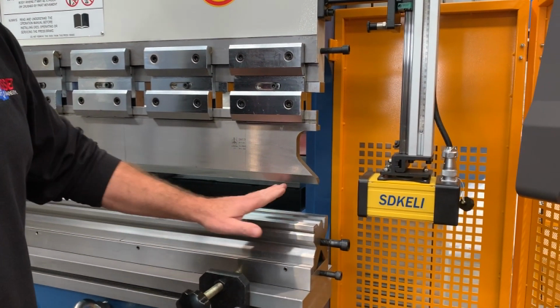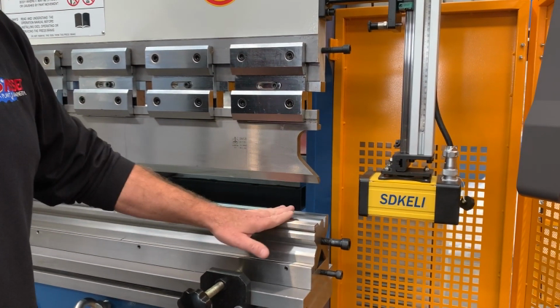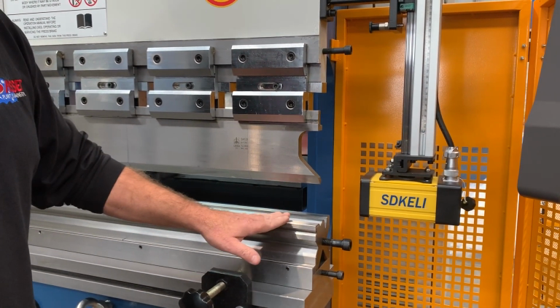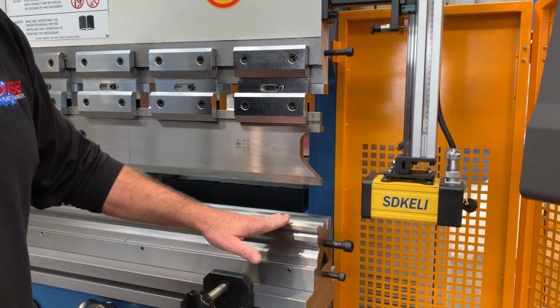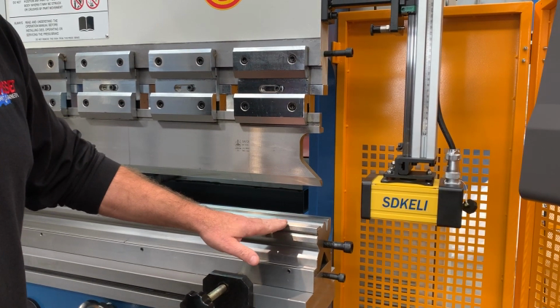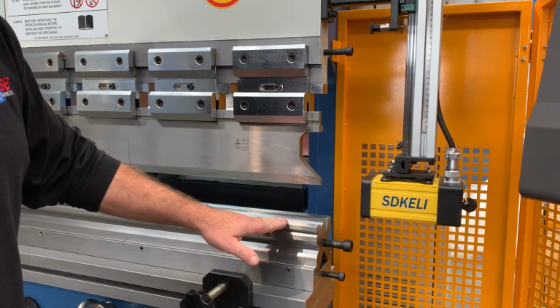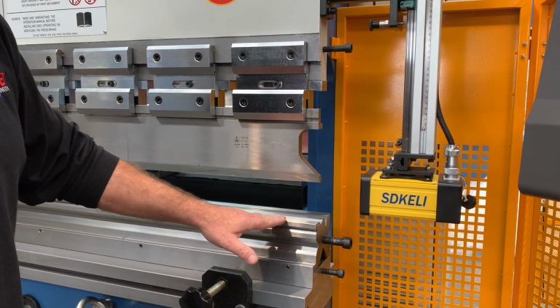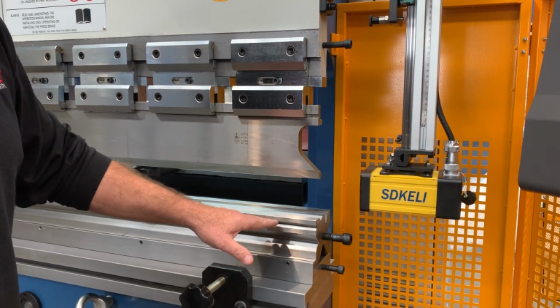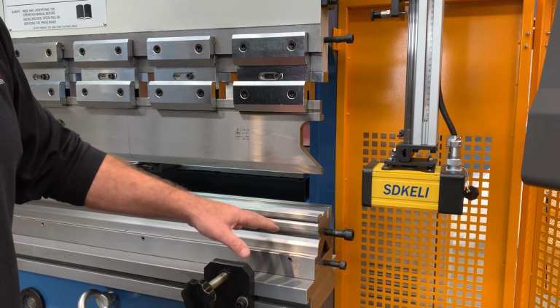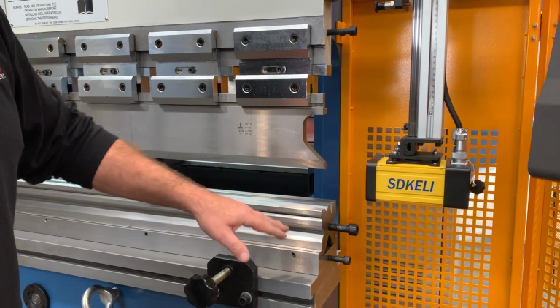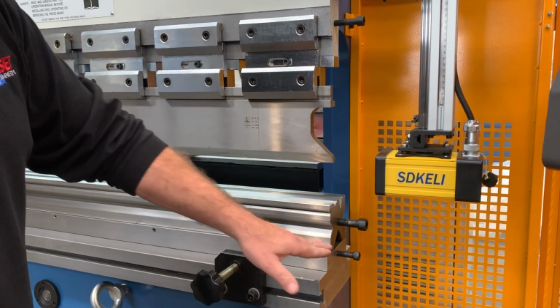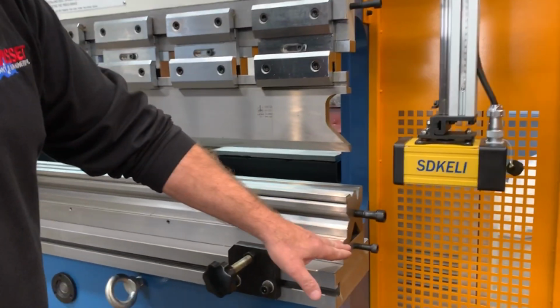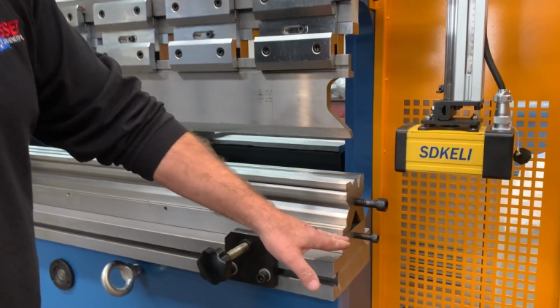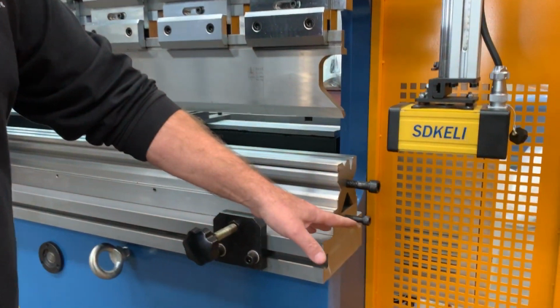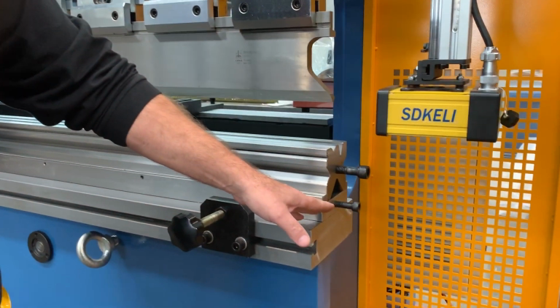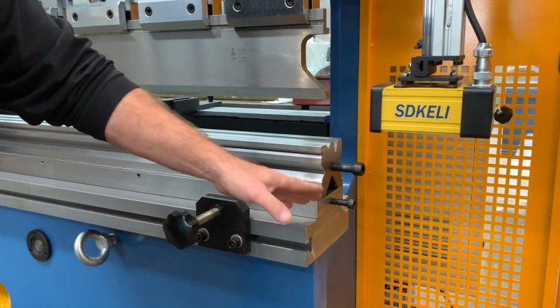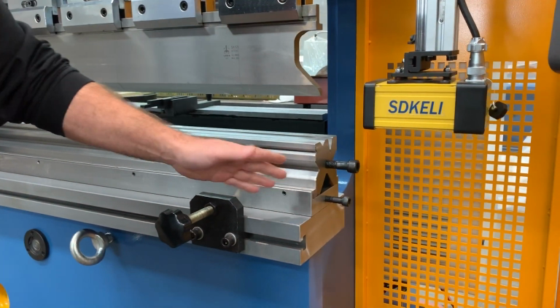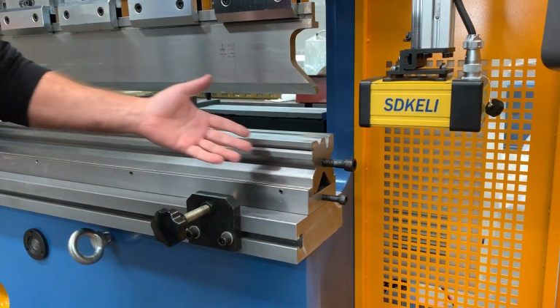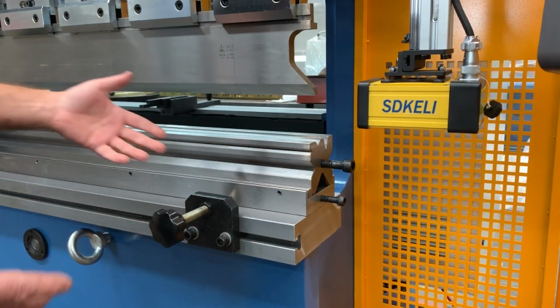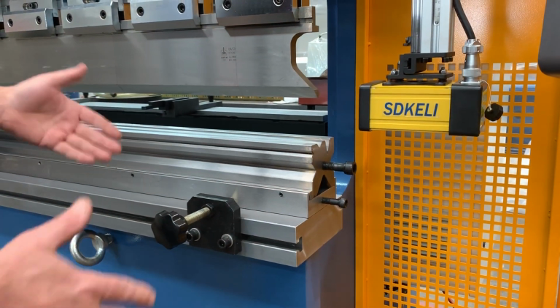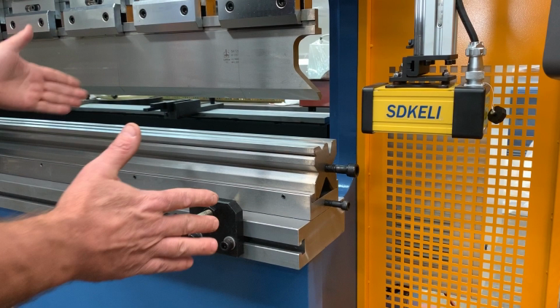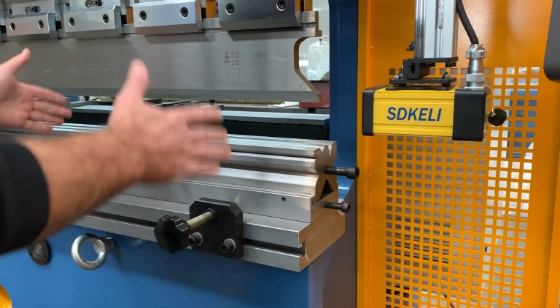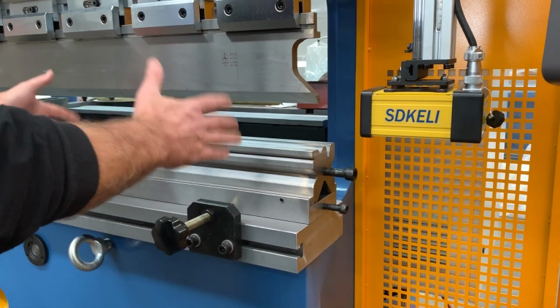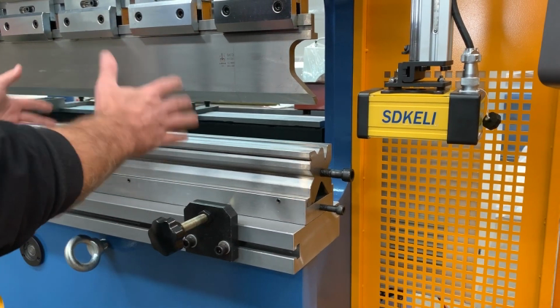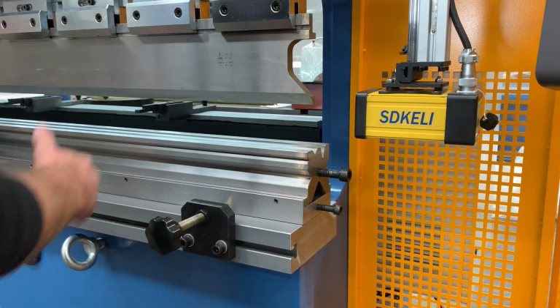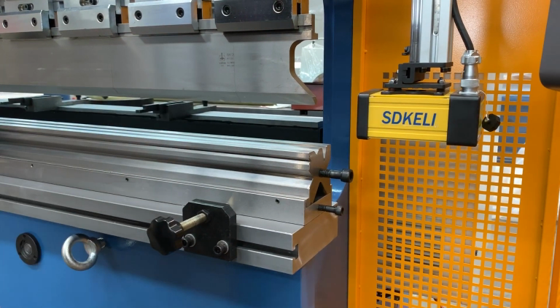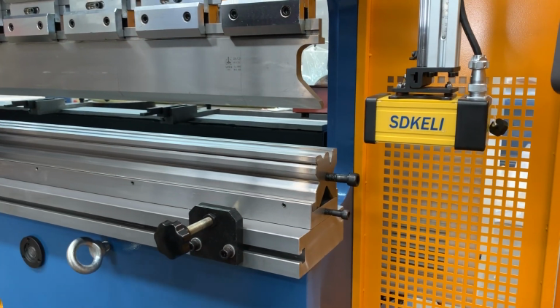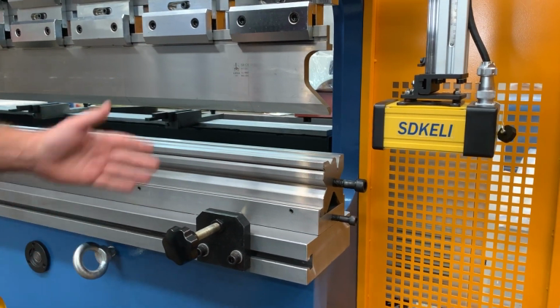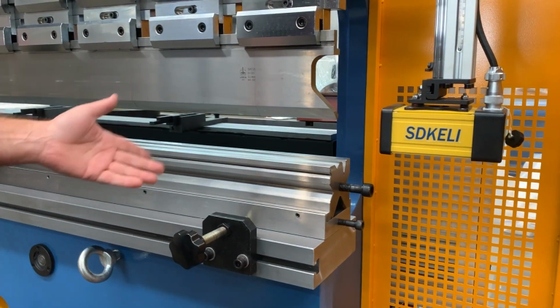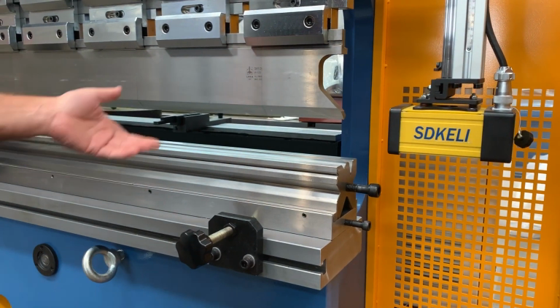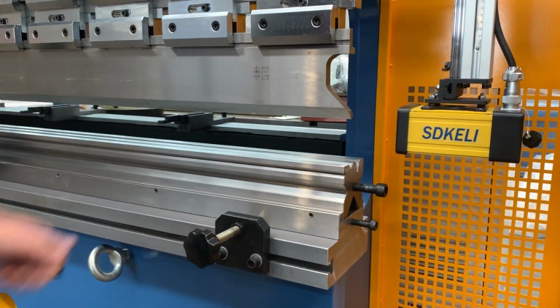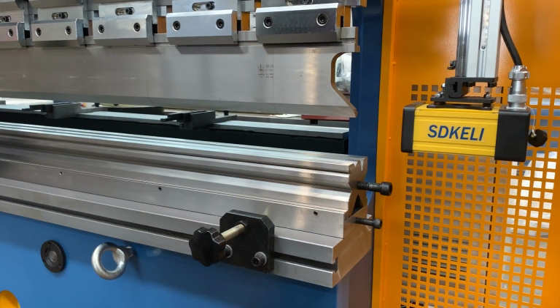A 95mm multi-V bottom die block sitting in a wire cradle, so you can actually segment up your bottom tooling as well and do reverse folds.